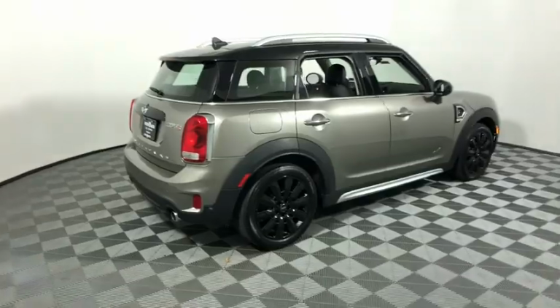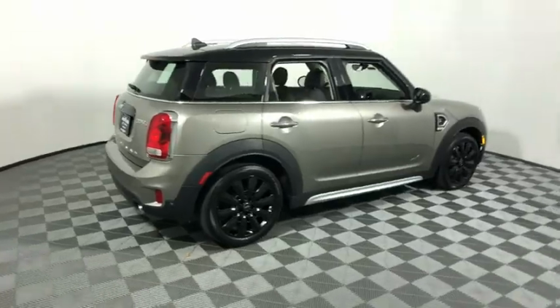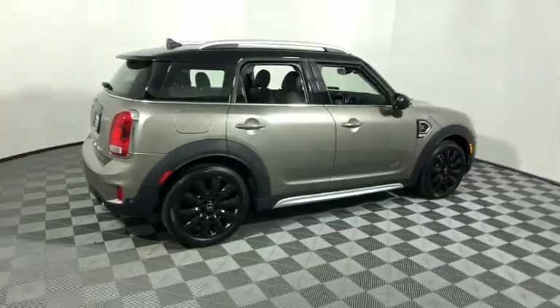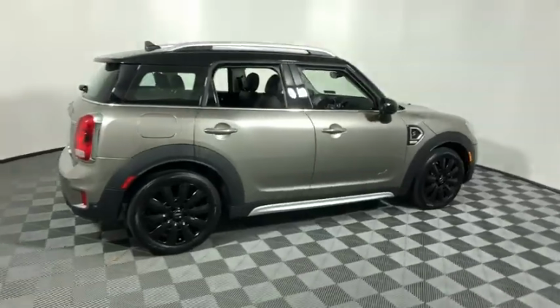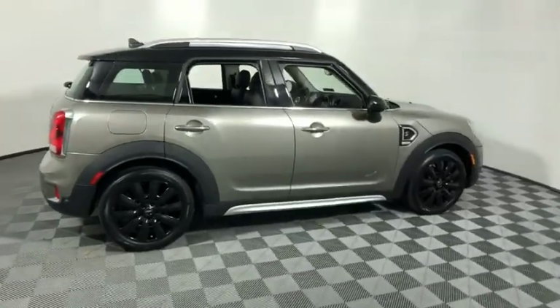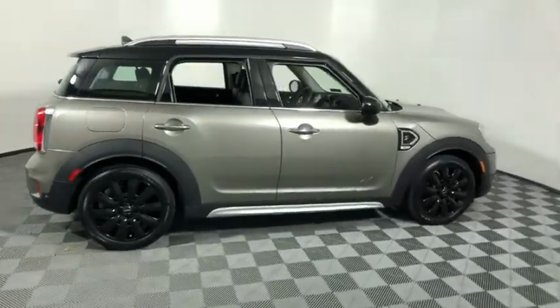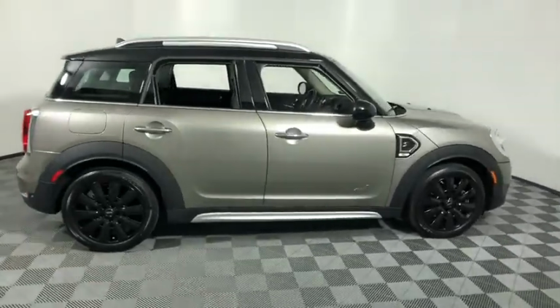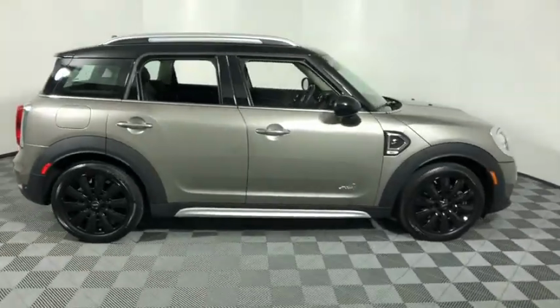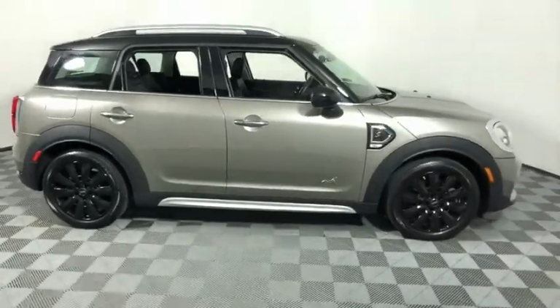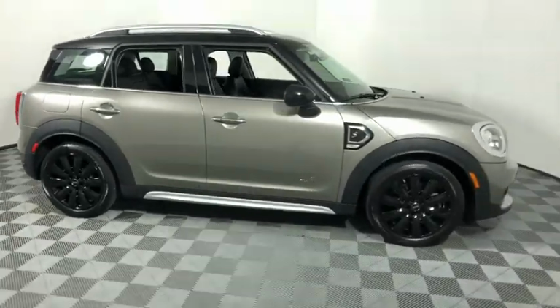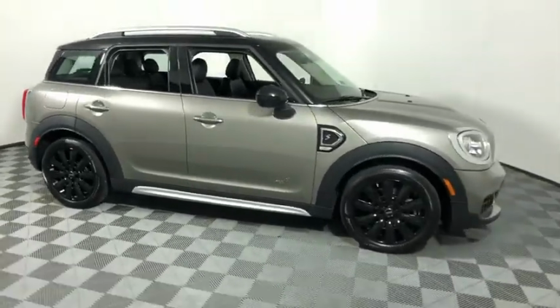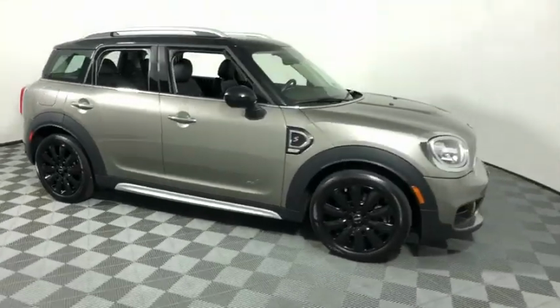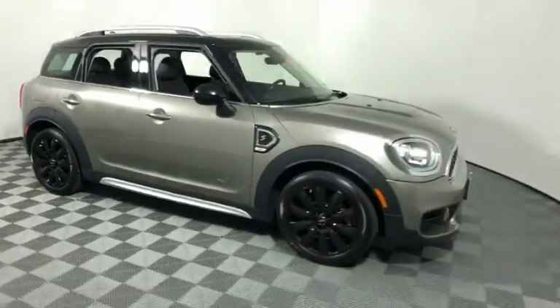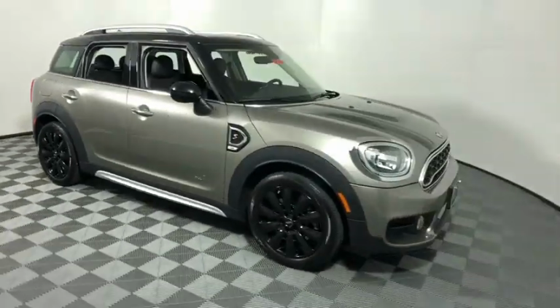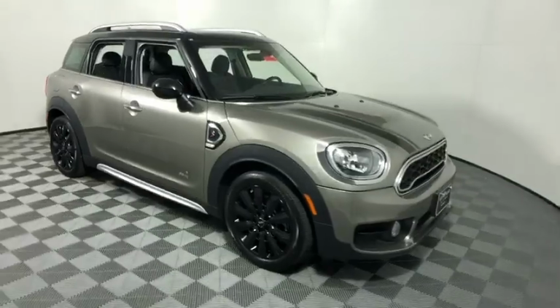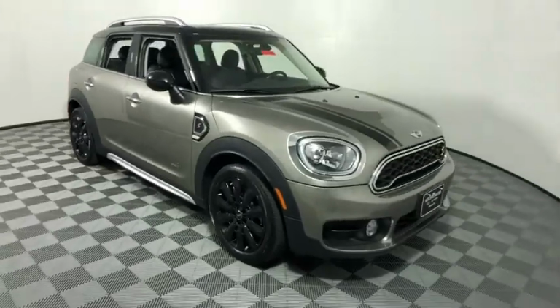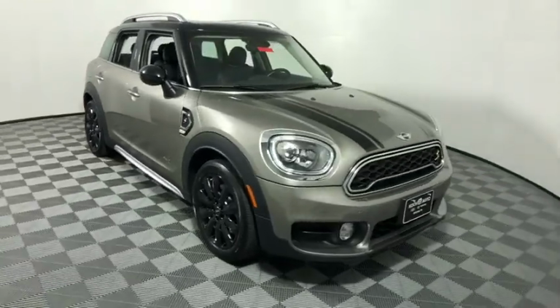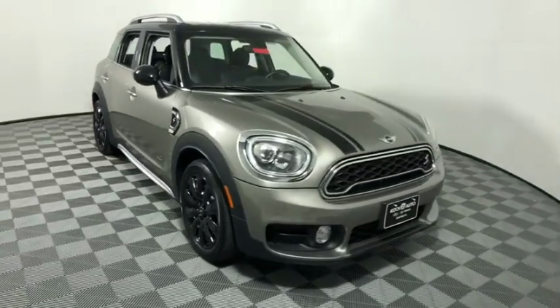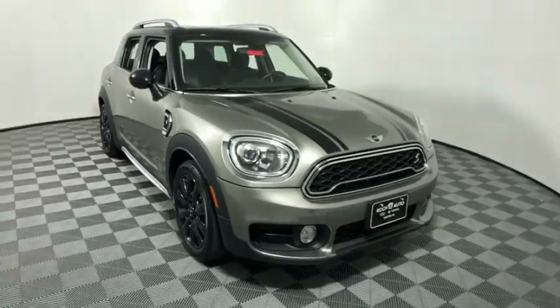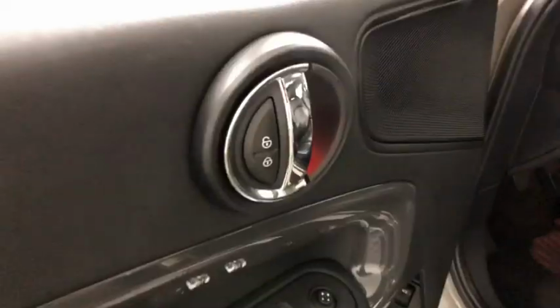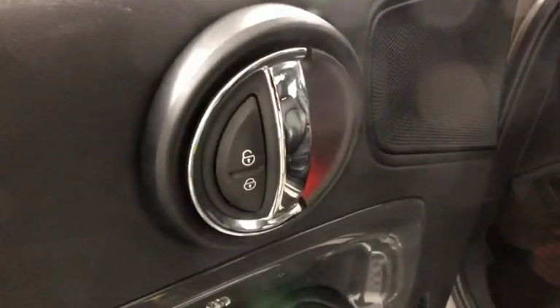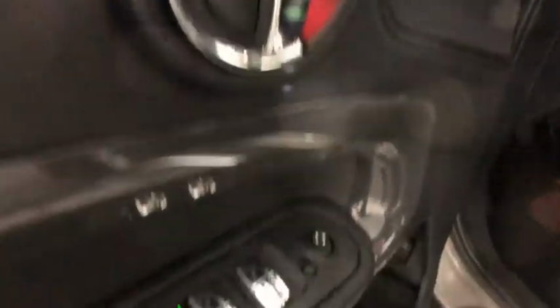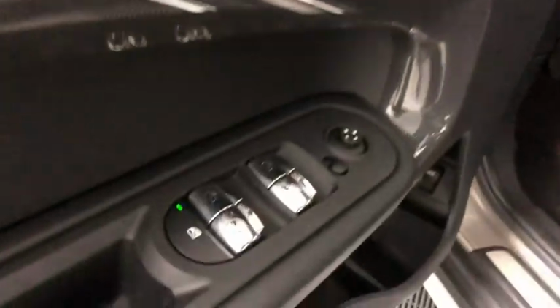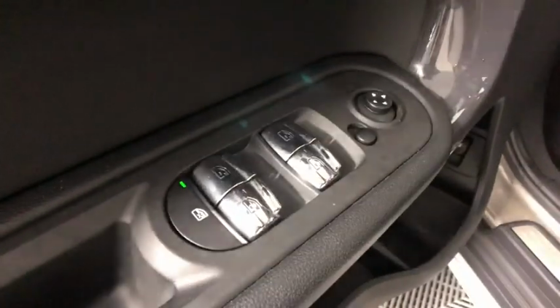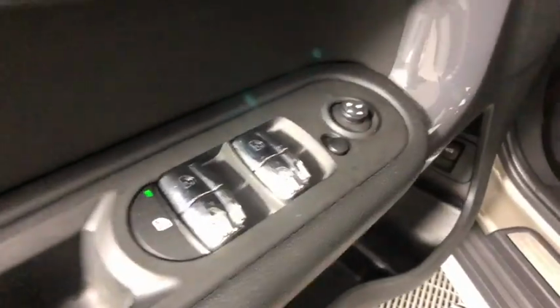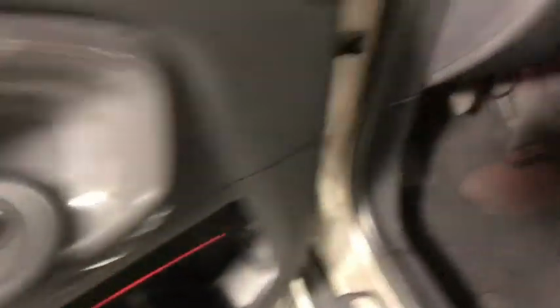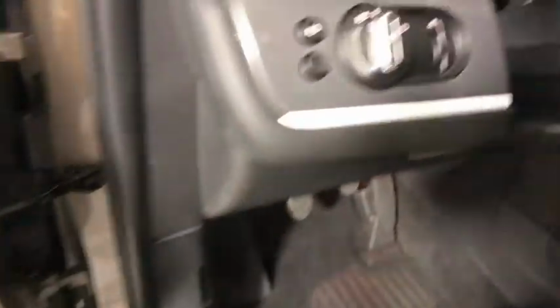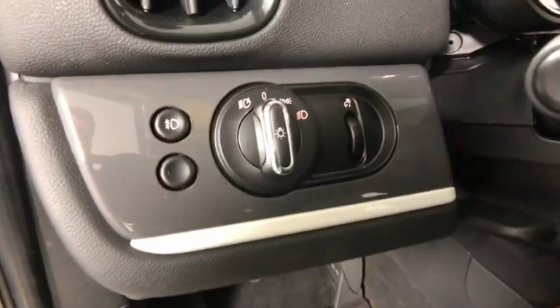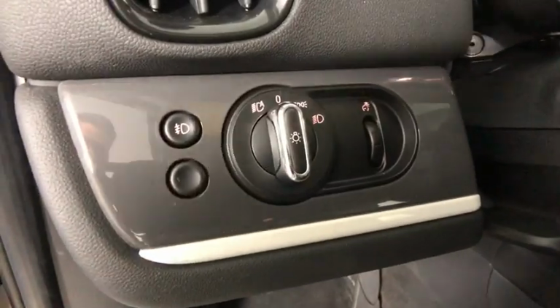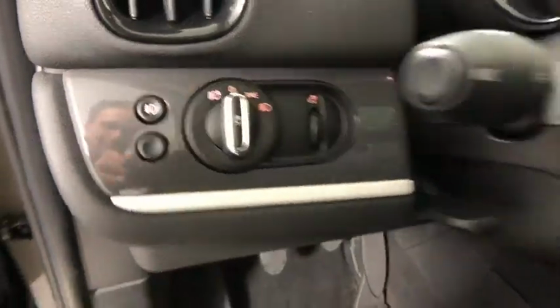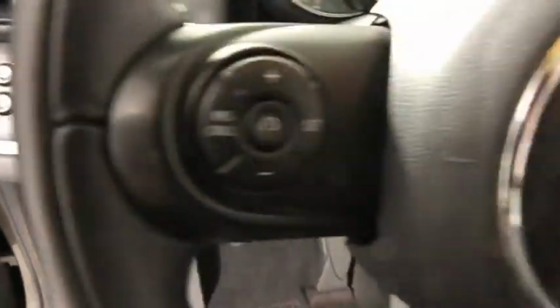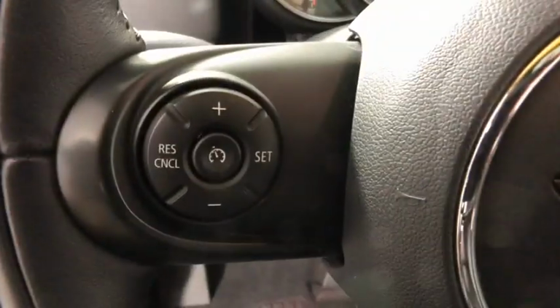We are pleased to show you the 2017 Mini Countryman. The Countryman is a bright idea — four doors, more interior space, and positioning that evokes the rally heritage of the original Mini.